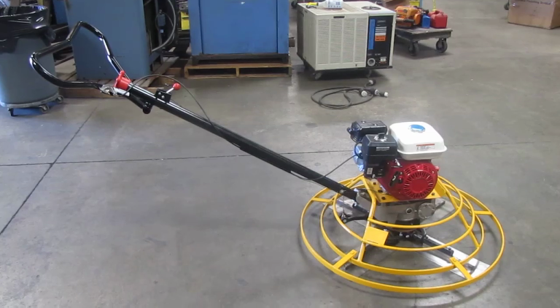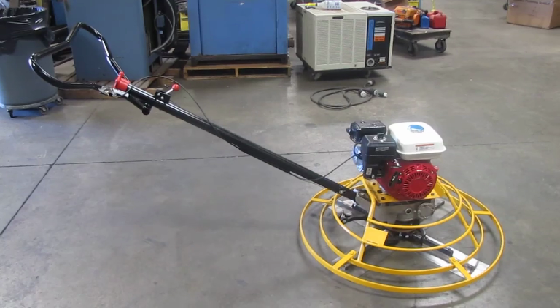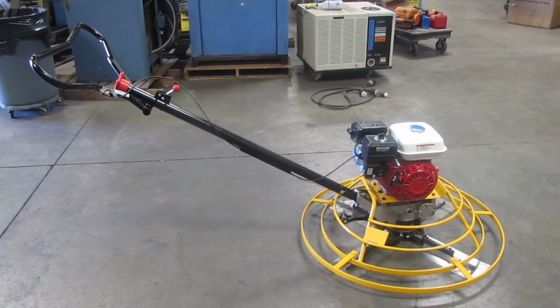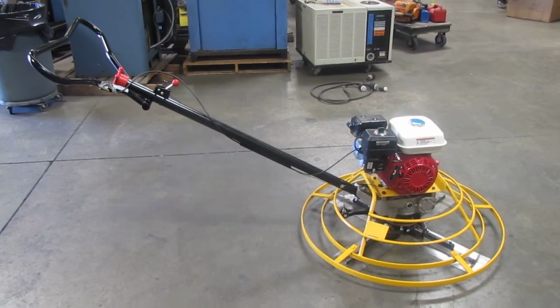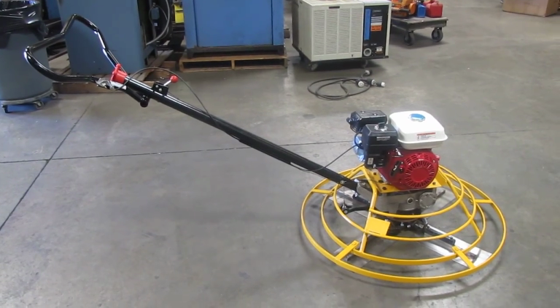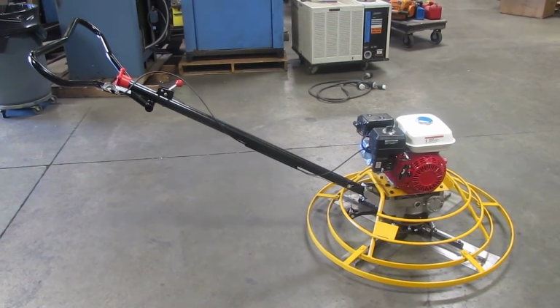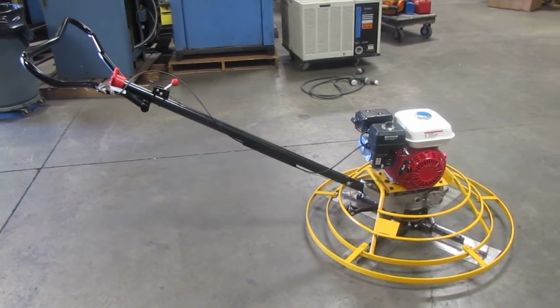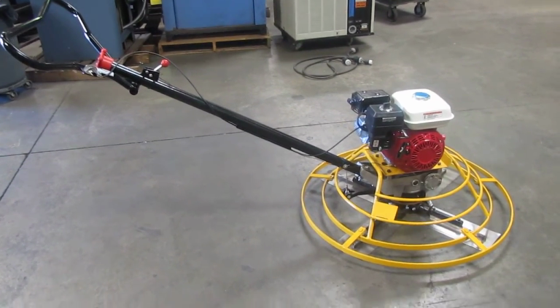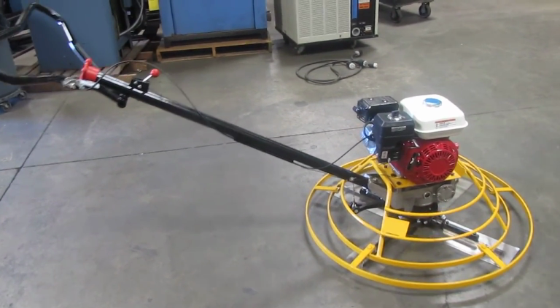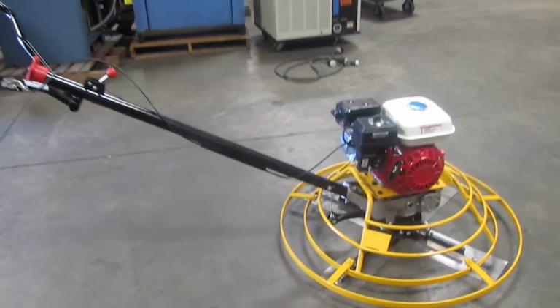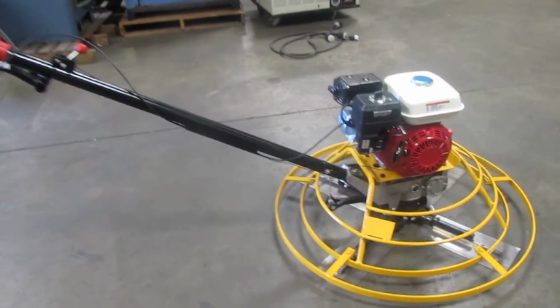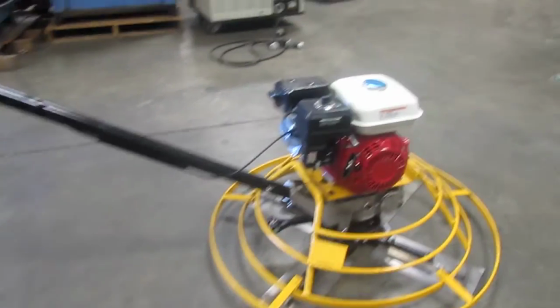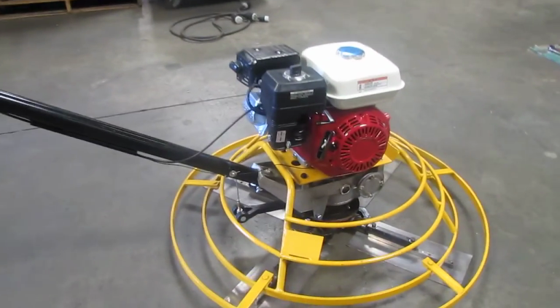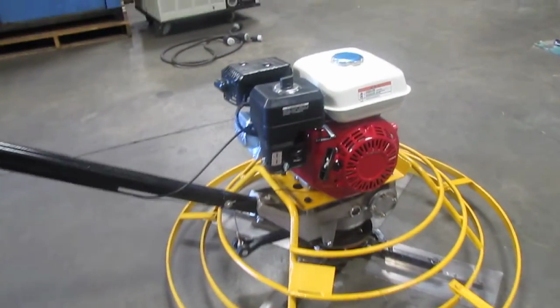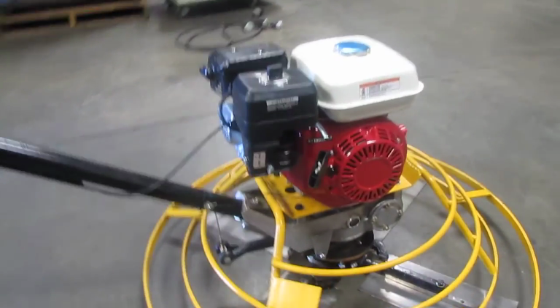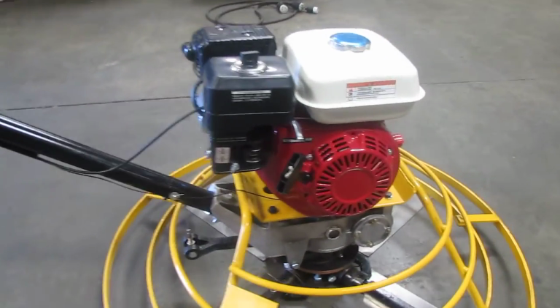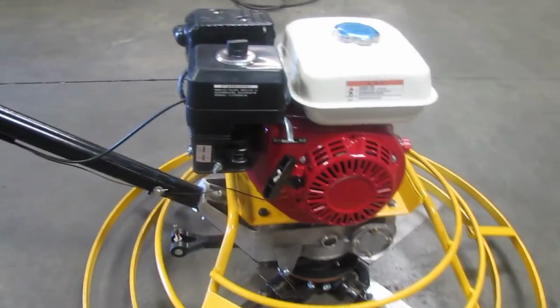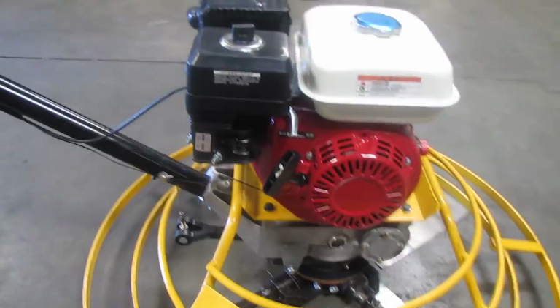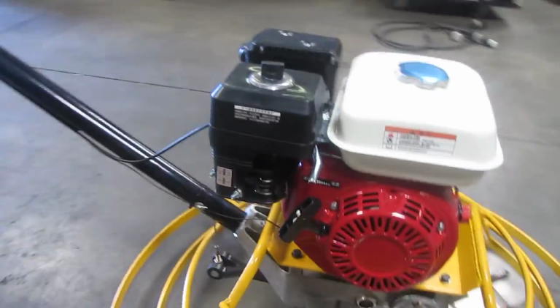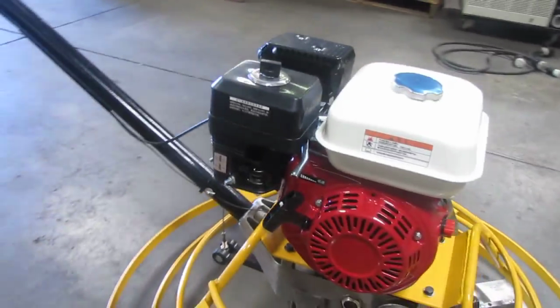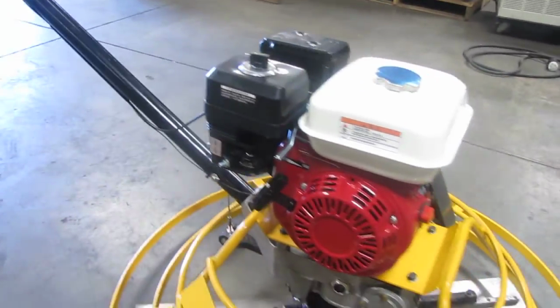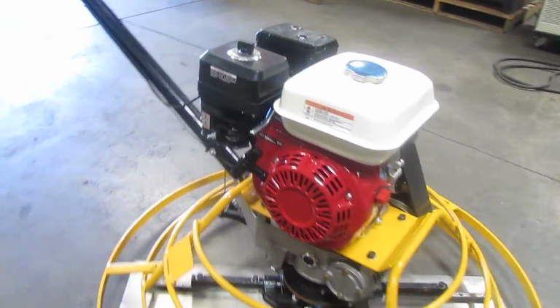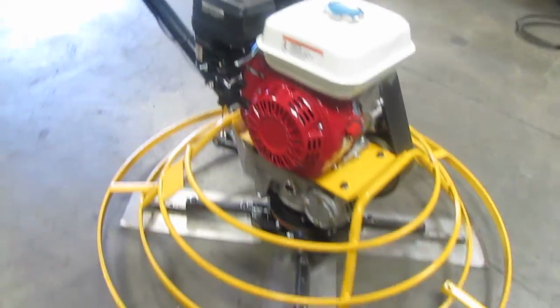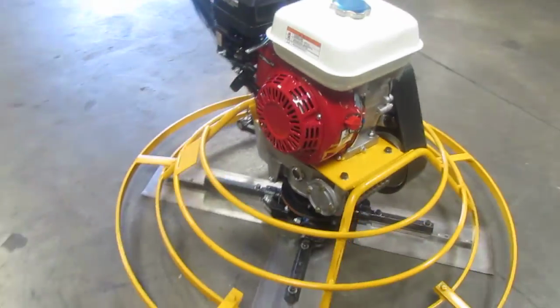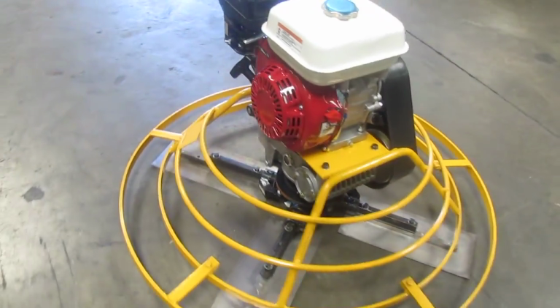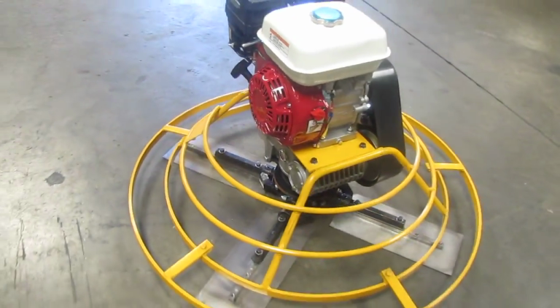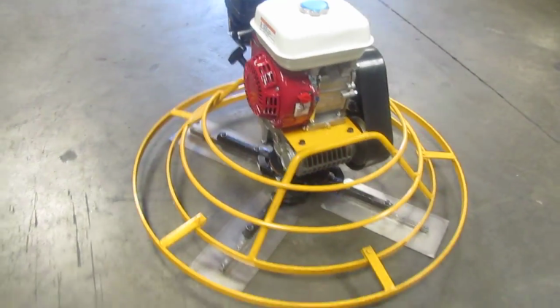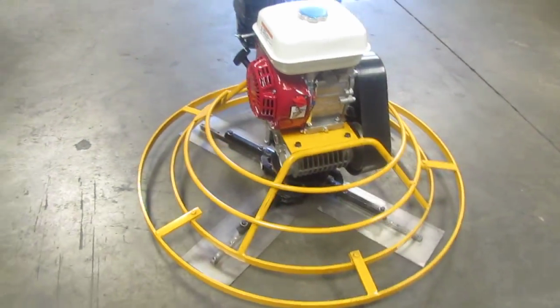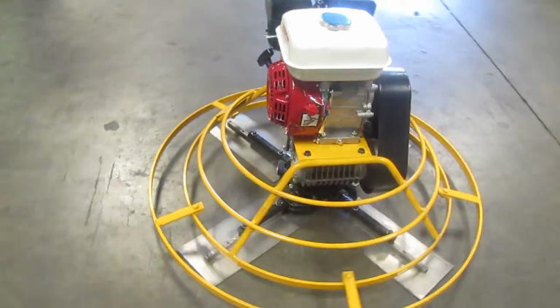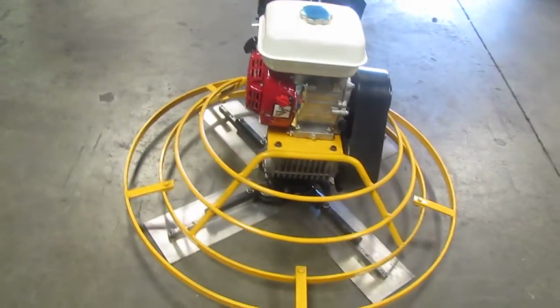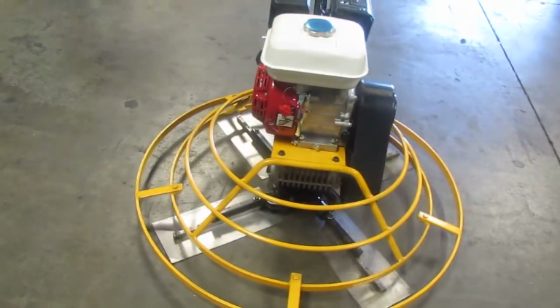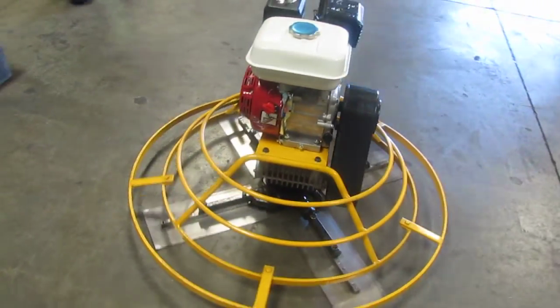Here we have a new JLM power trowel powered by a Chinese gasoline engine. I'm going to turn it on and show you that it works.